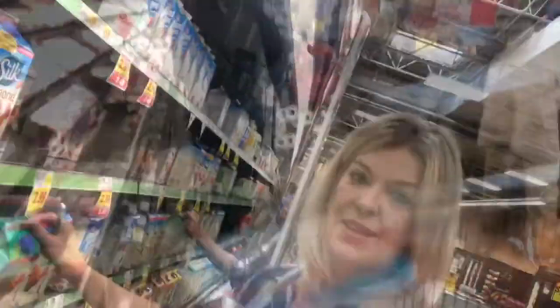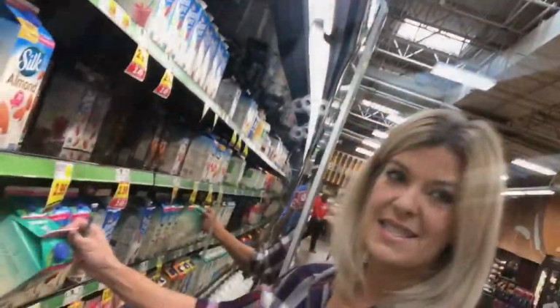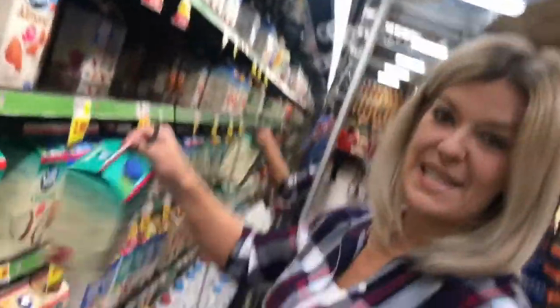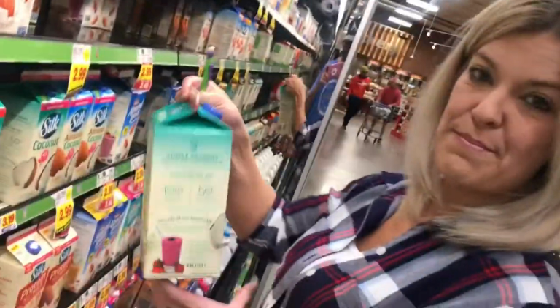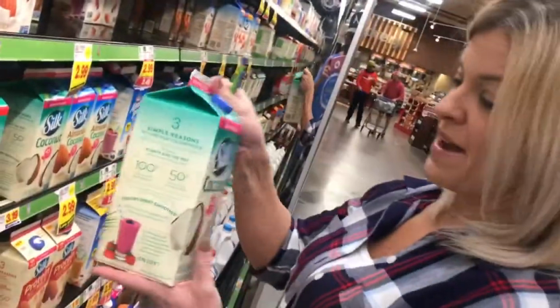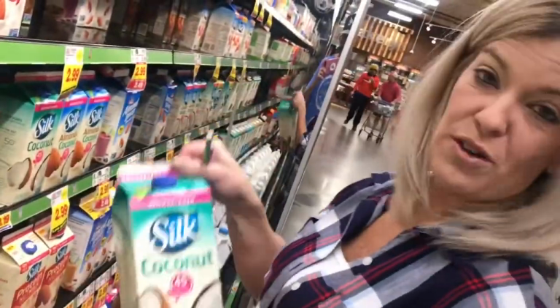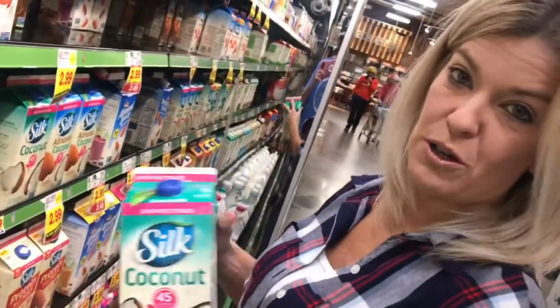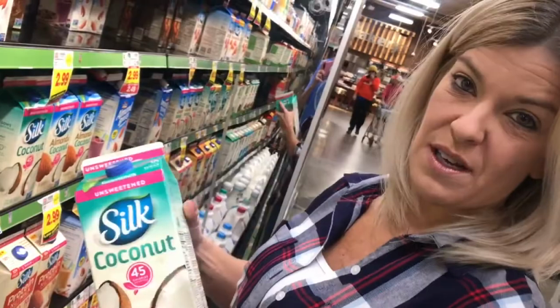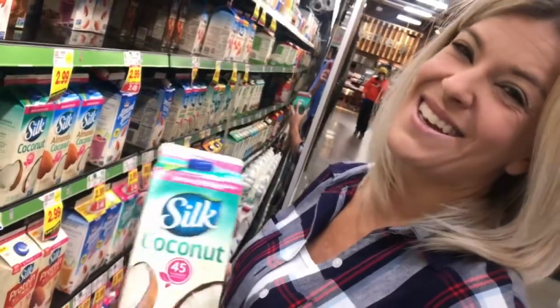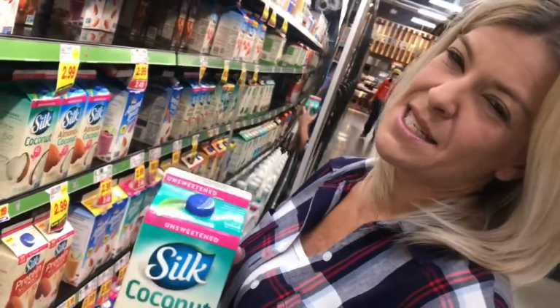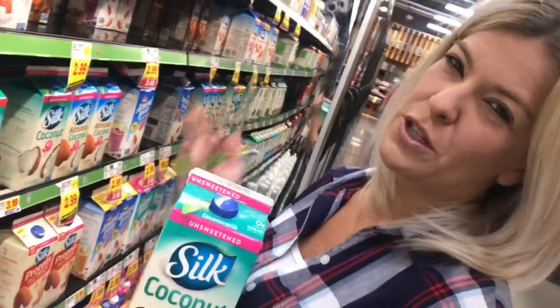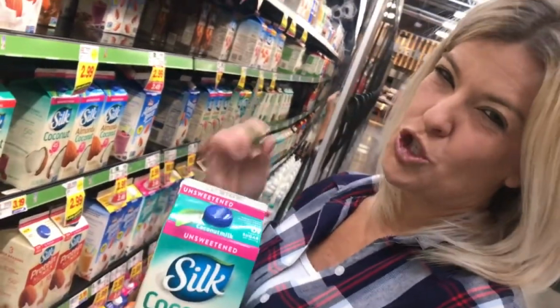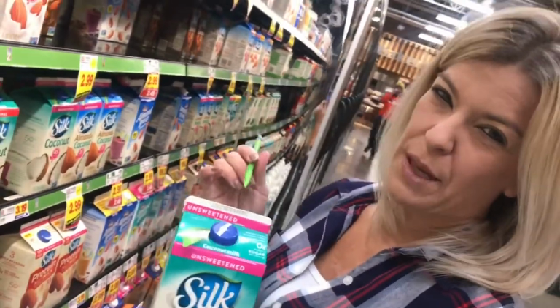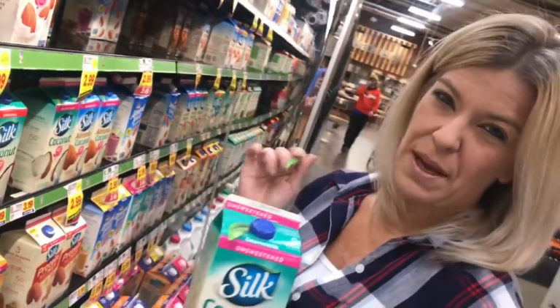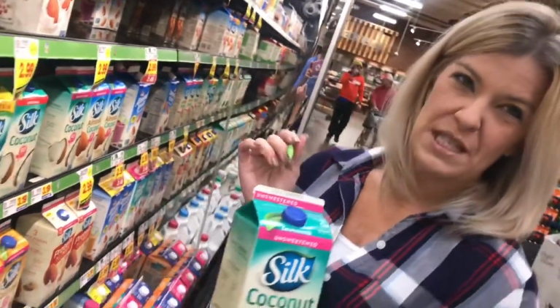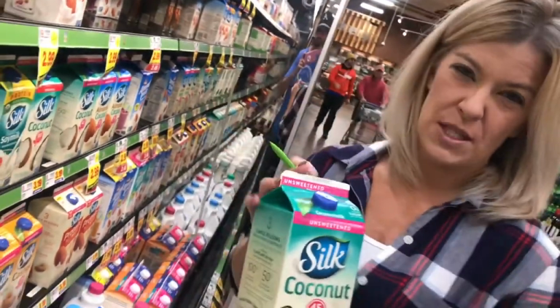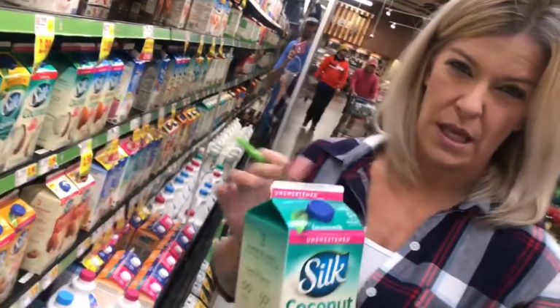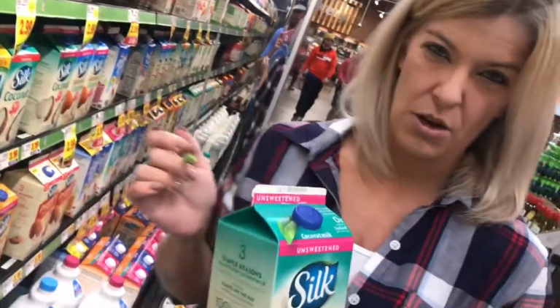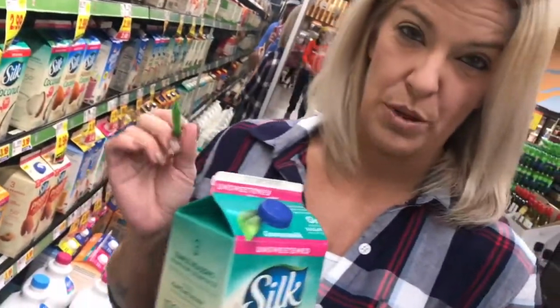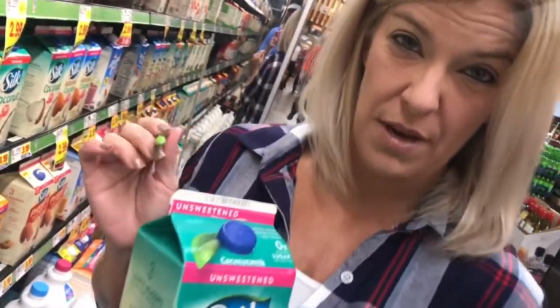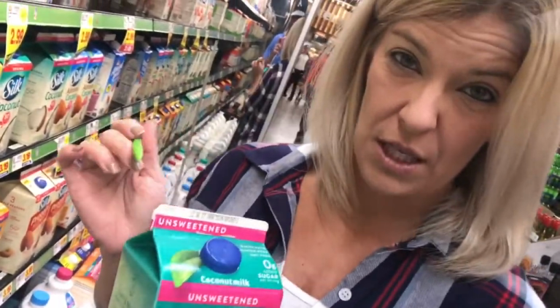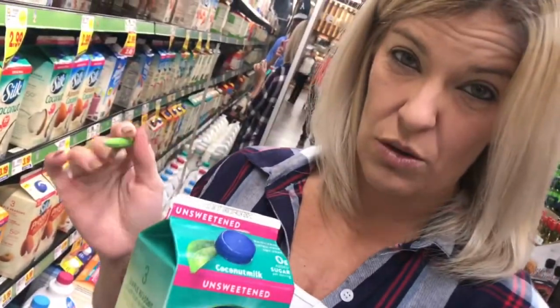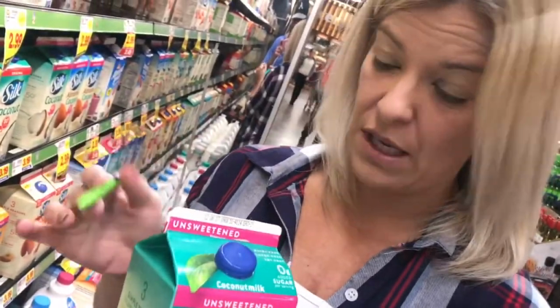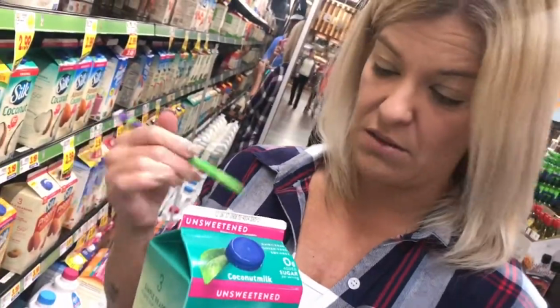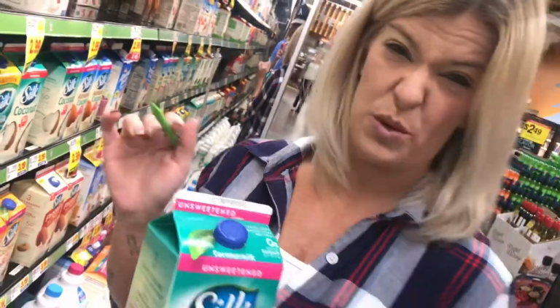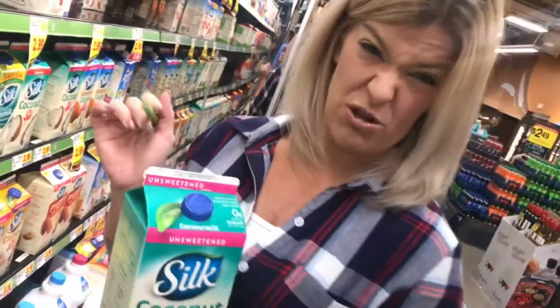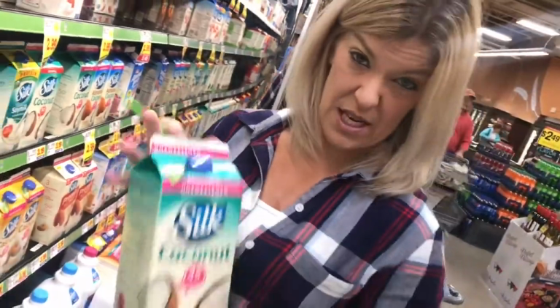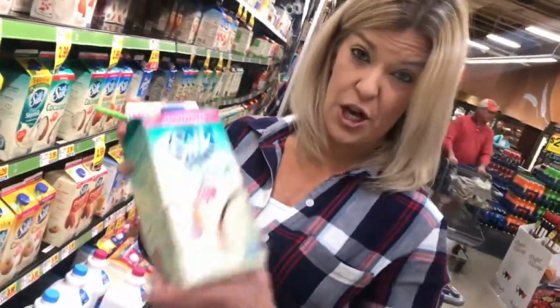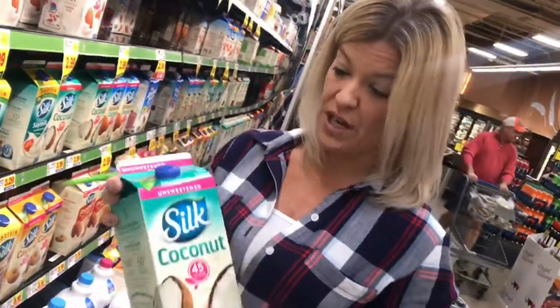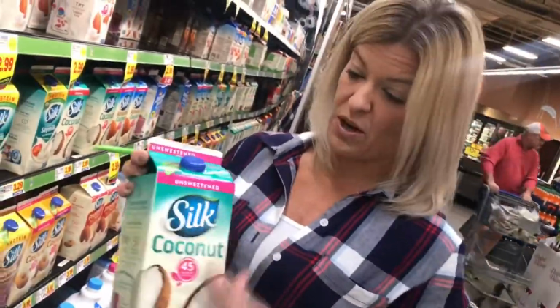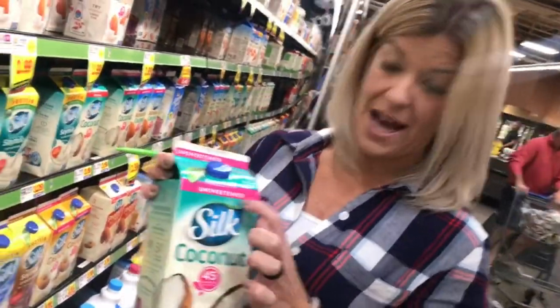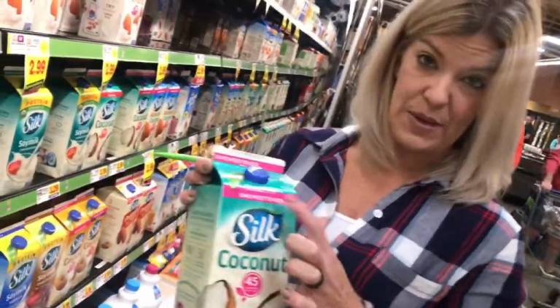This is my favorite milk — not necessarily to drink, but I make protein shakes with it and I also put it in rice cereal and all sorts of other things: coconut milk.